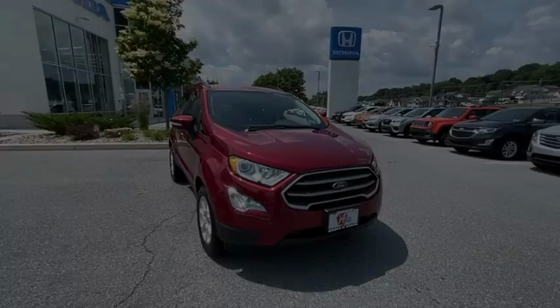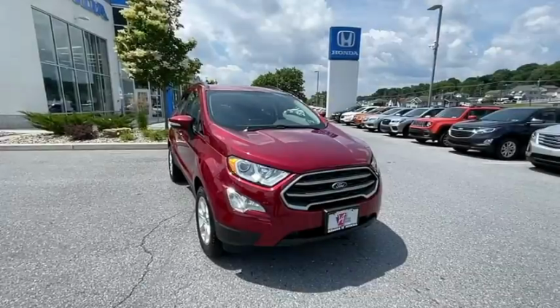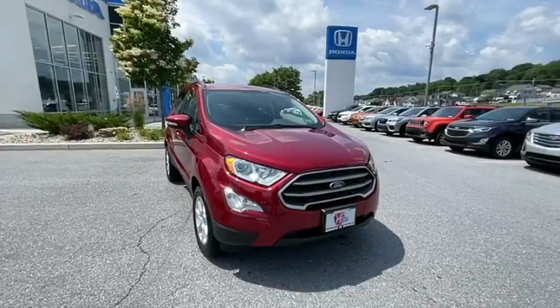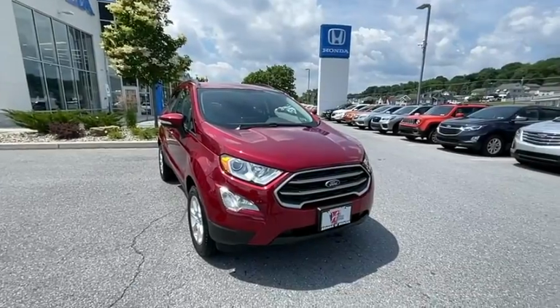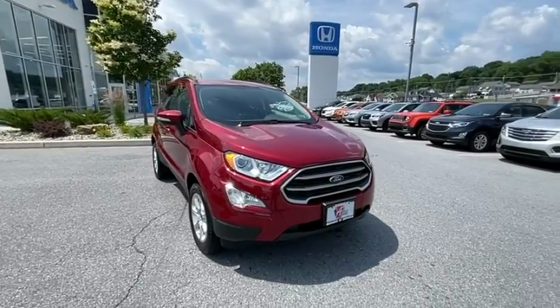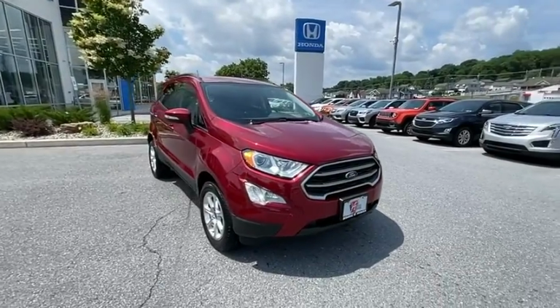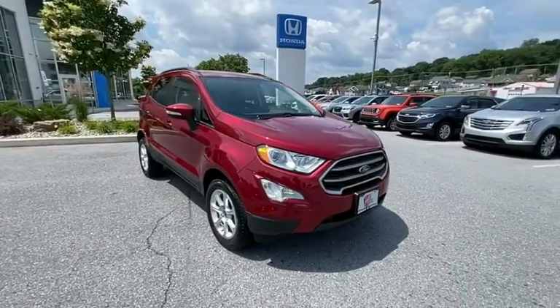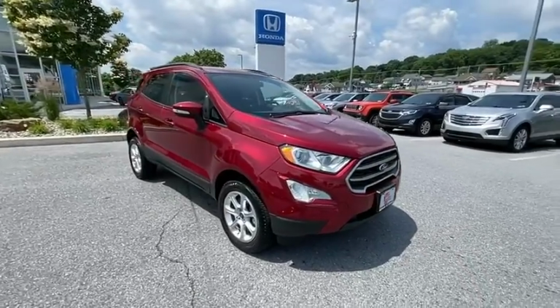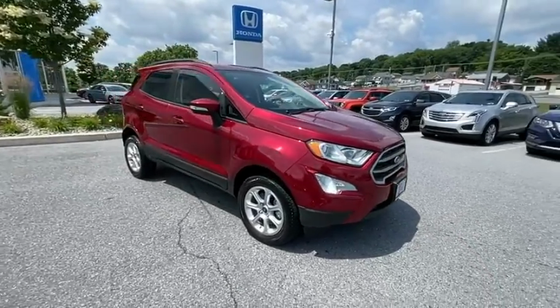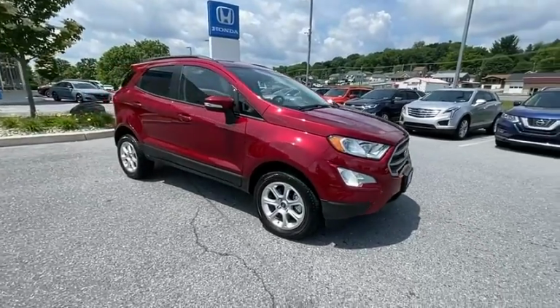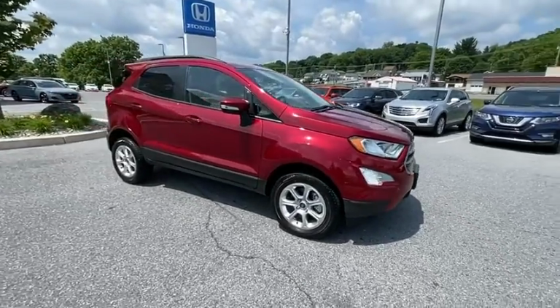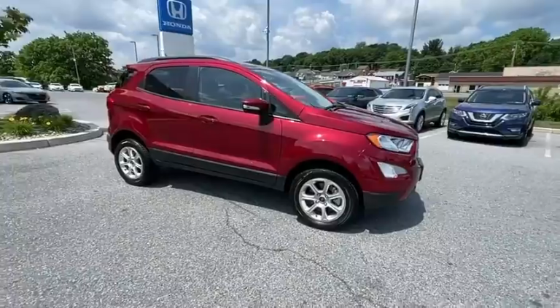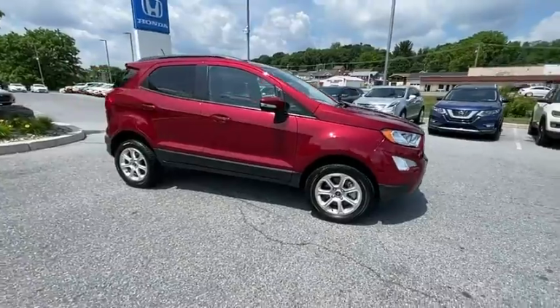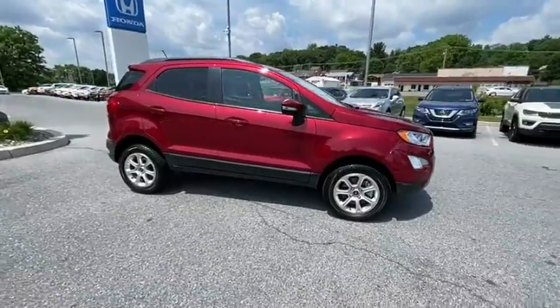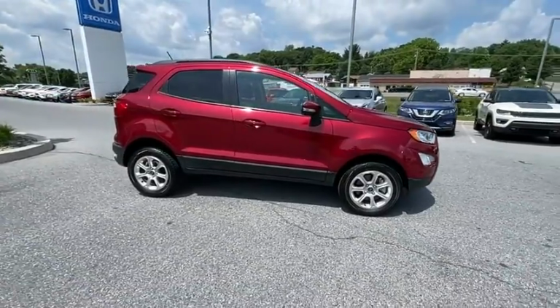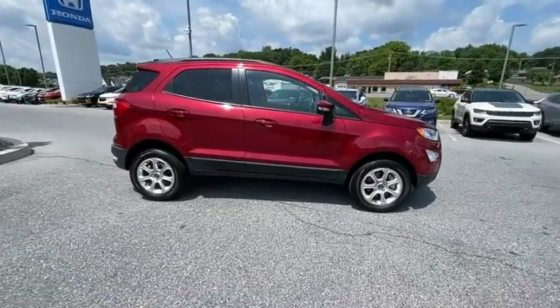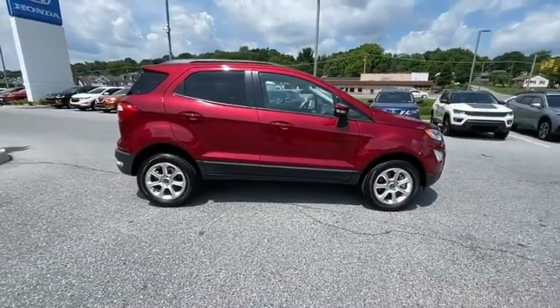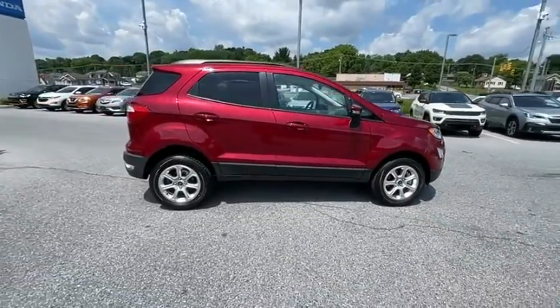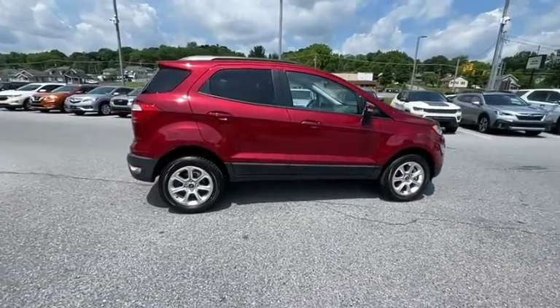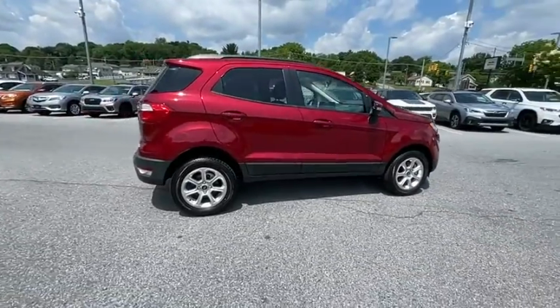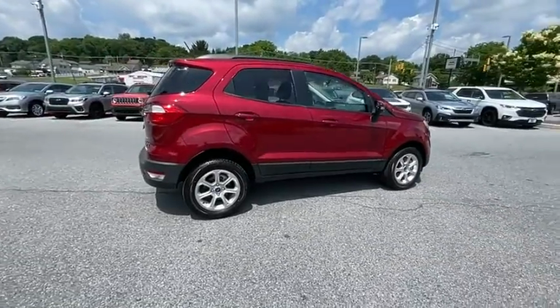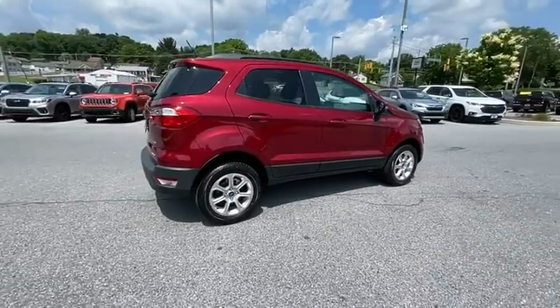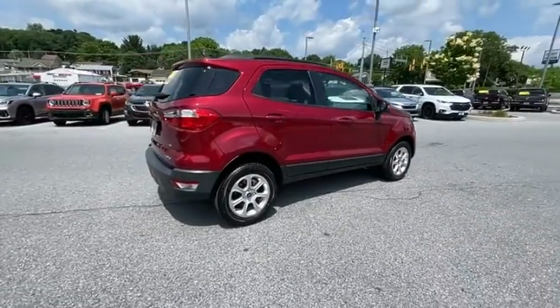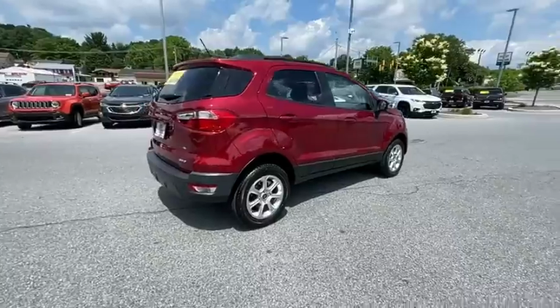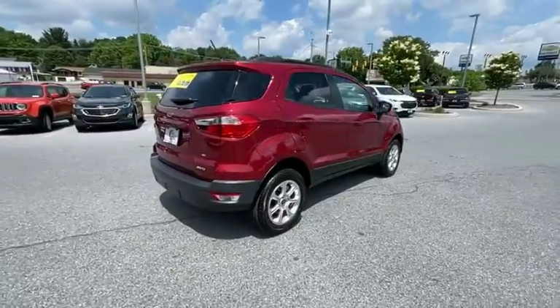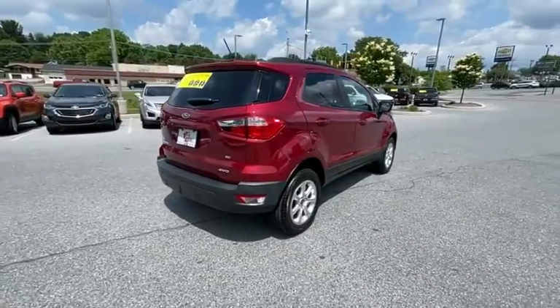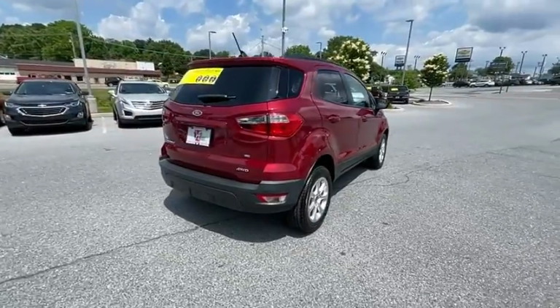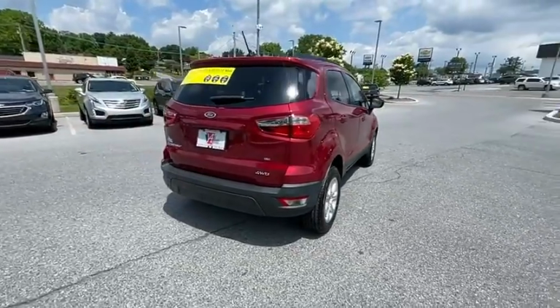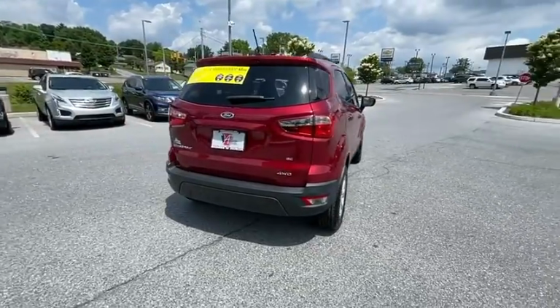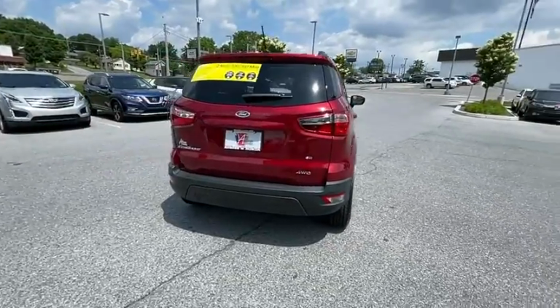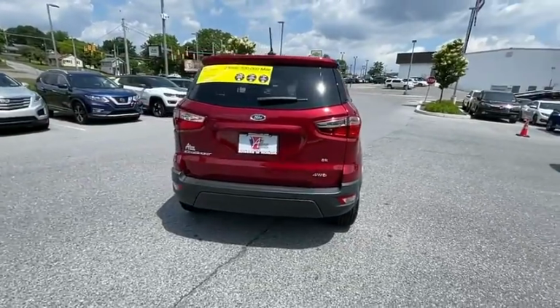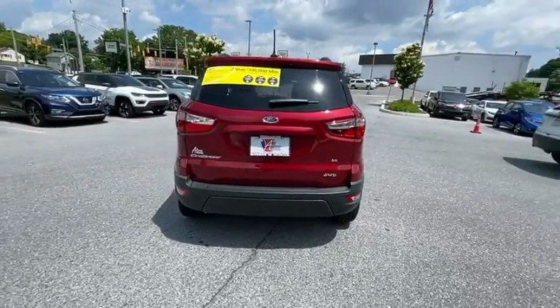Take a ride in the 2020 Ford EcoSport. The Ford EcoSport has an upgraded interior that provides you all the features you could ever want. It also offers you the functionality of an SUV, but in a size where you feel in control.